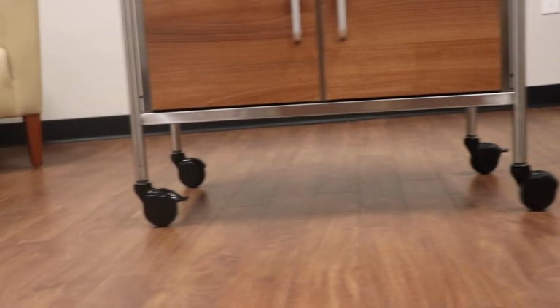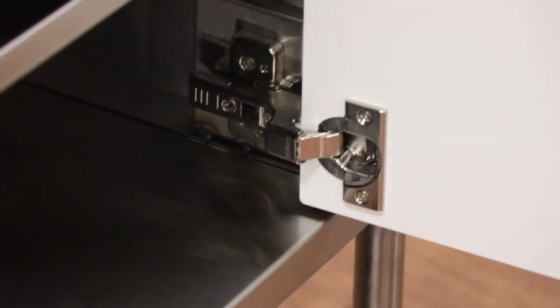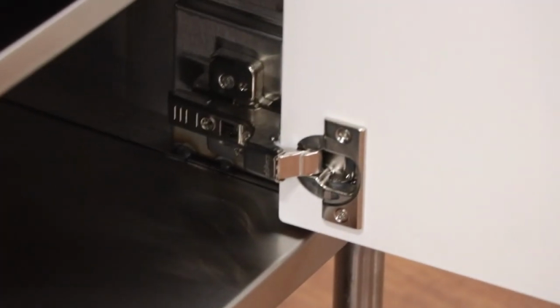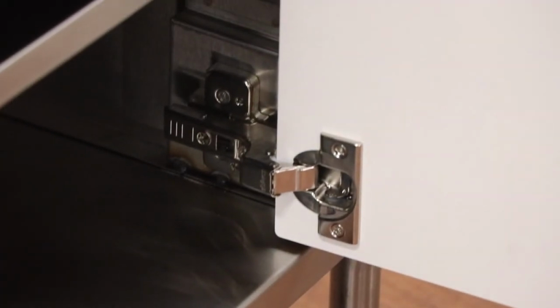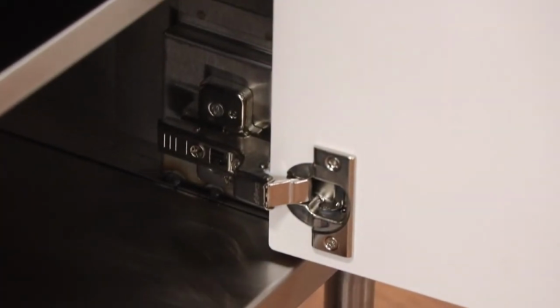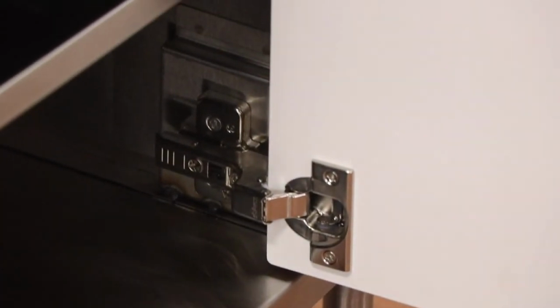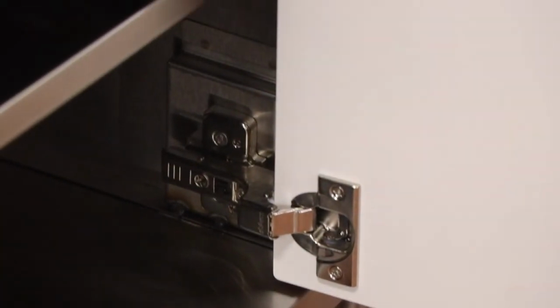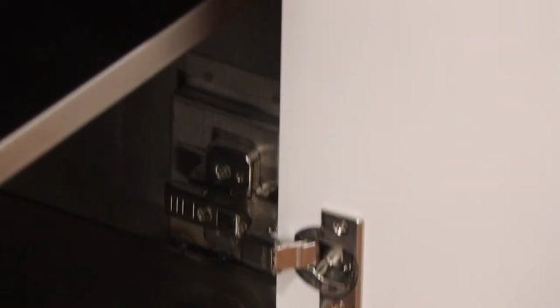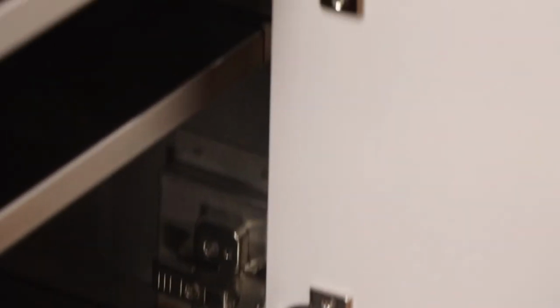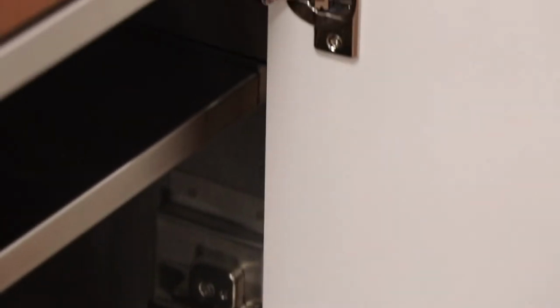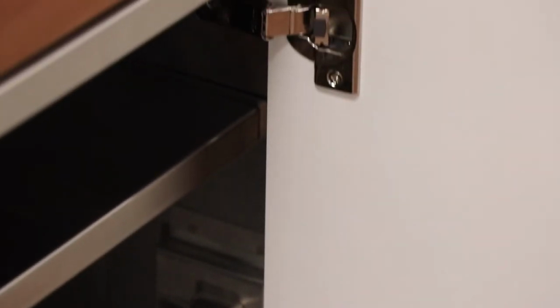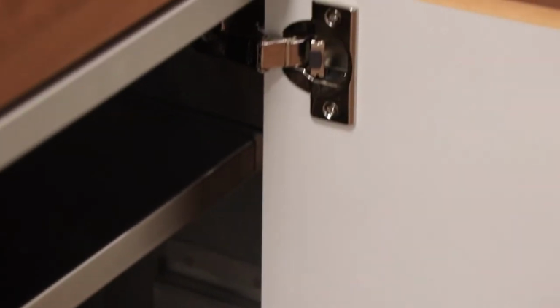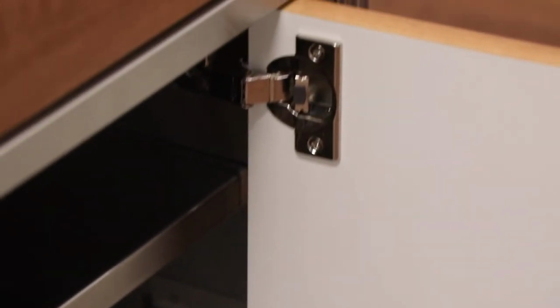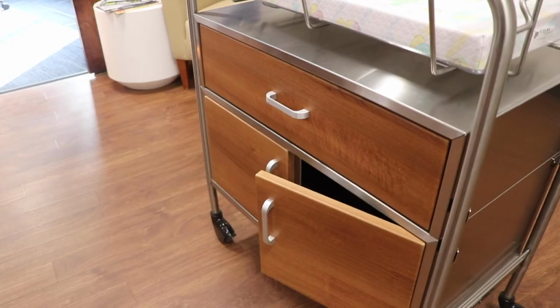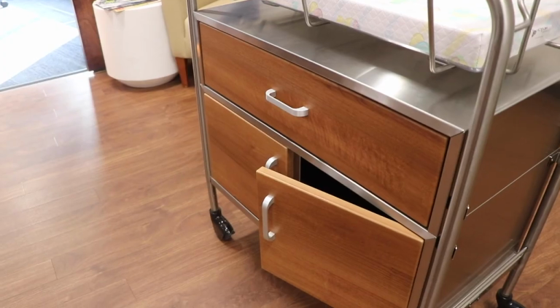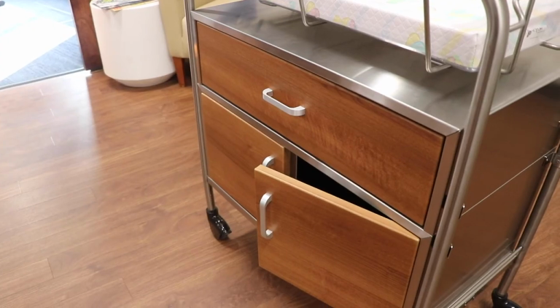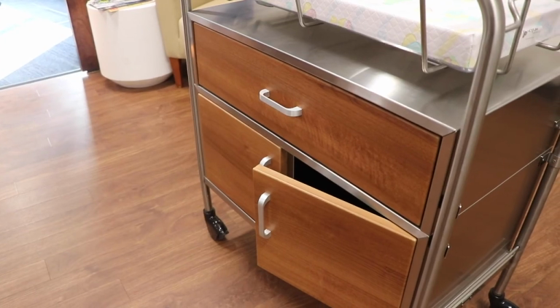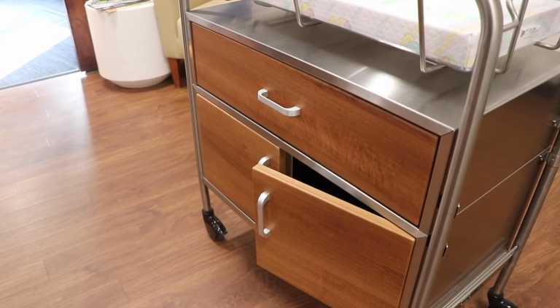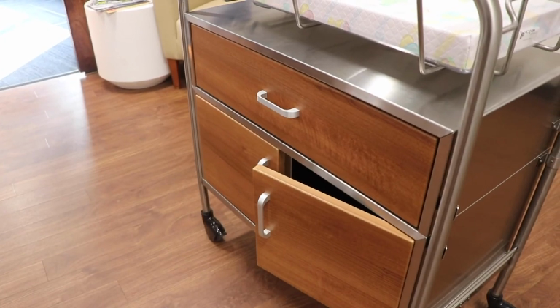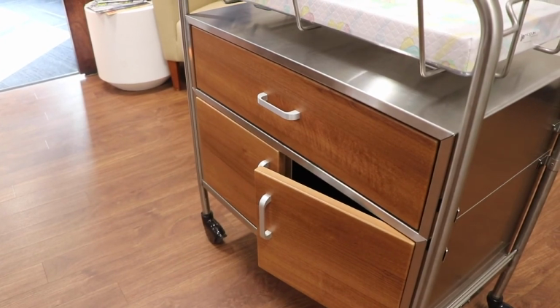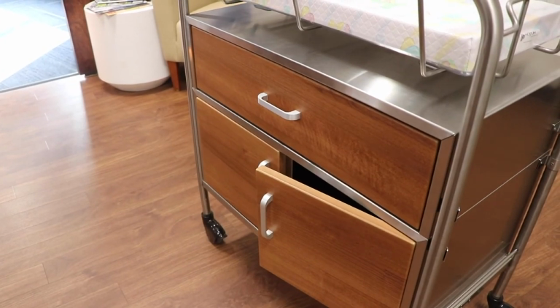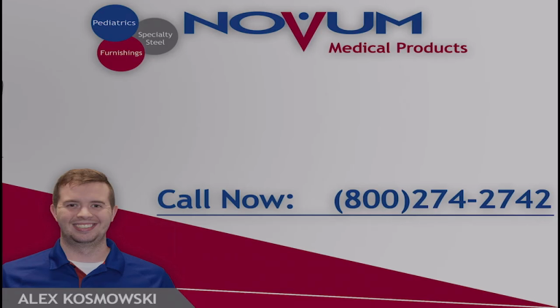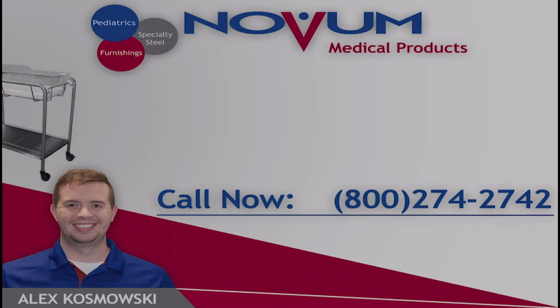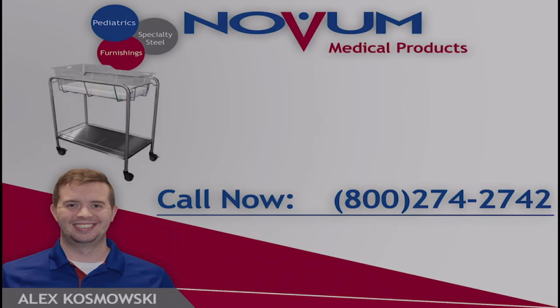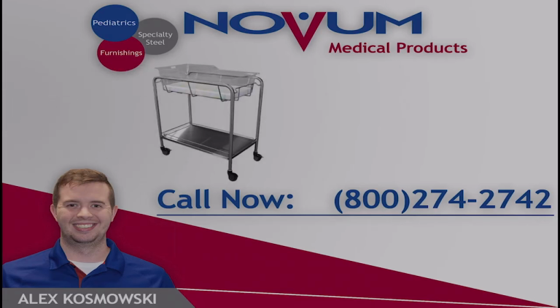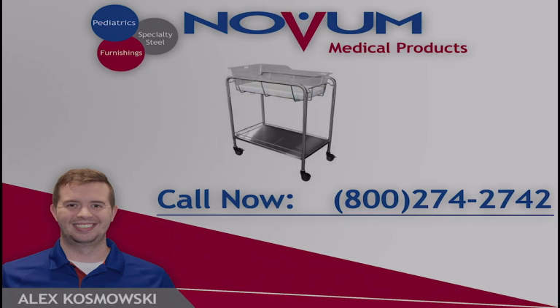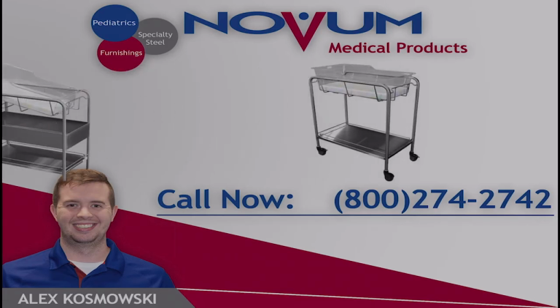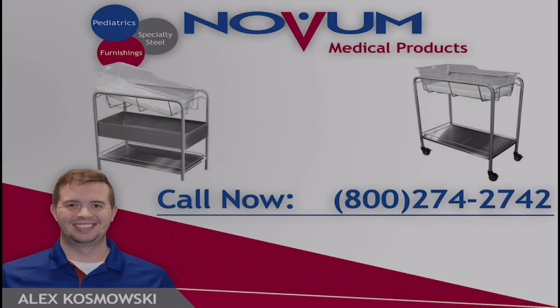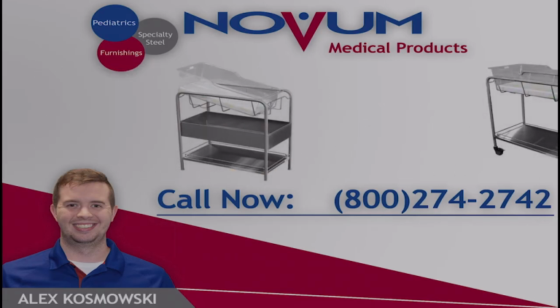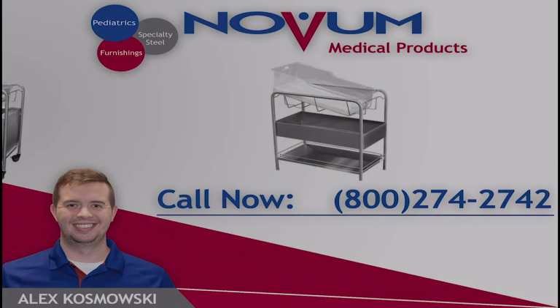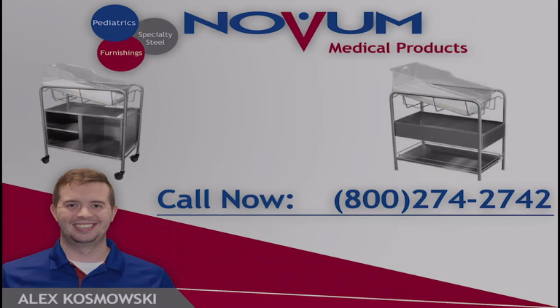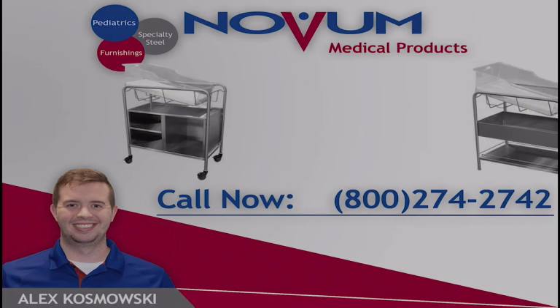If you'd like to learn more about our stainless steel bassinet line or if you'd like to place an order, just give me a call at 1-800-274-2742.